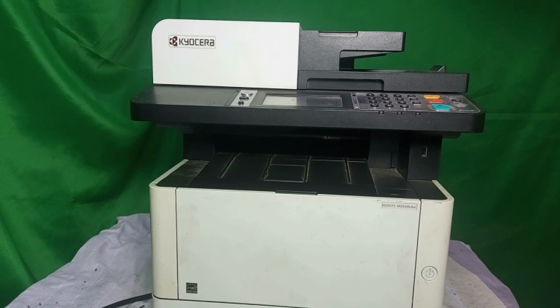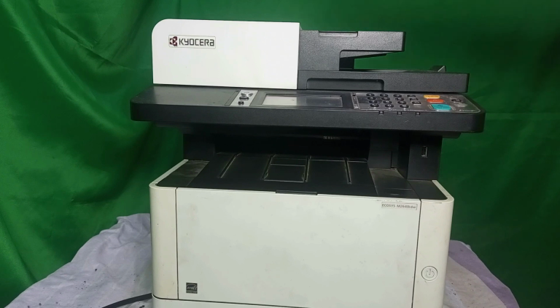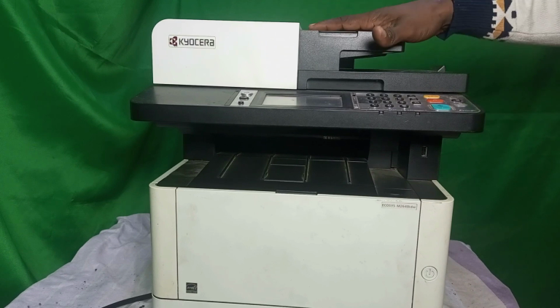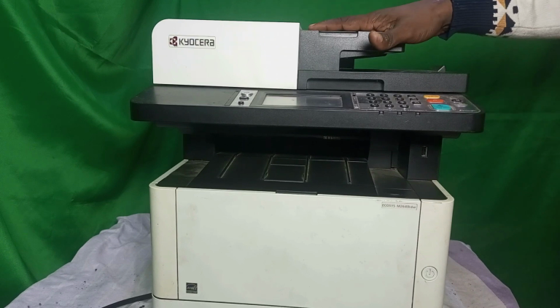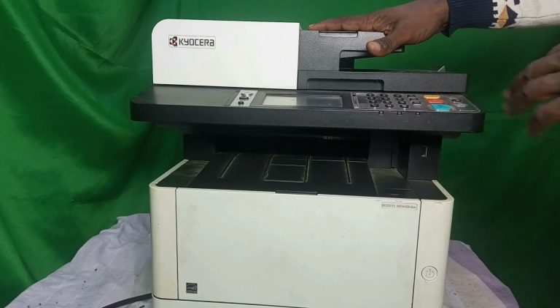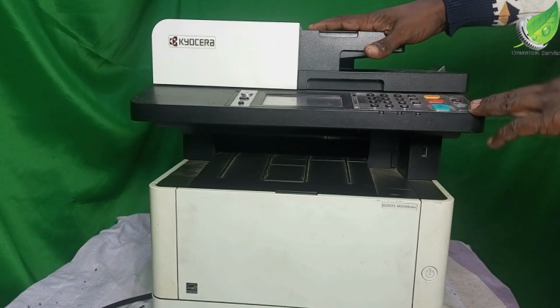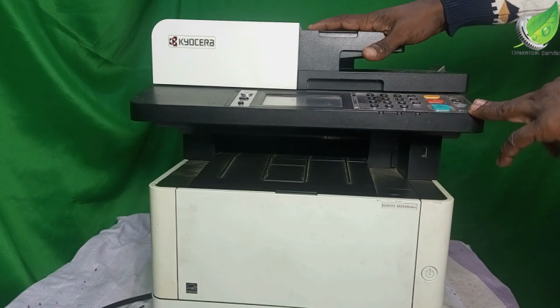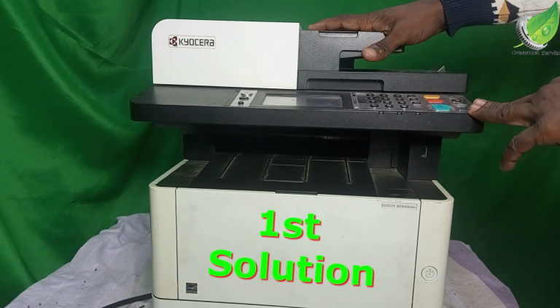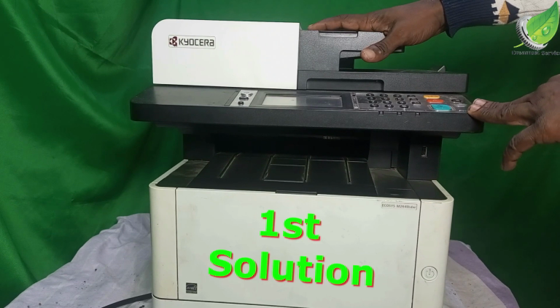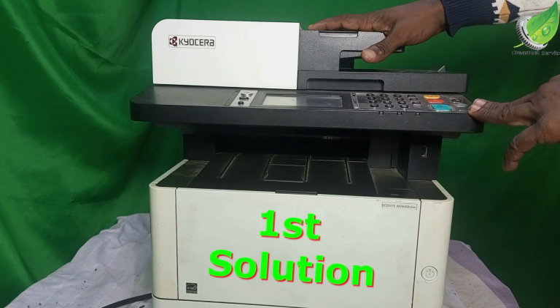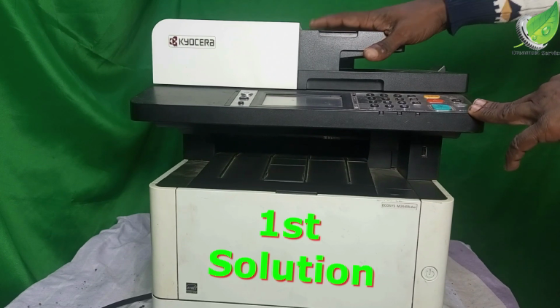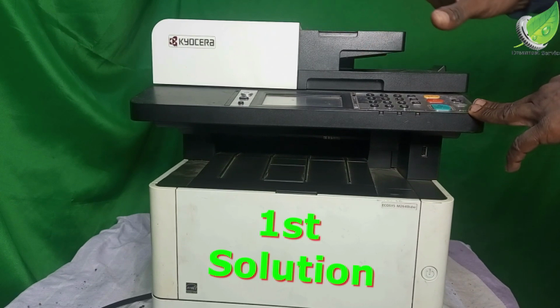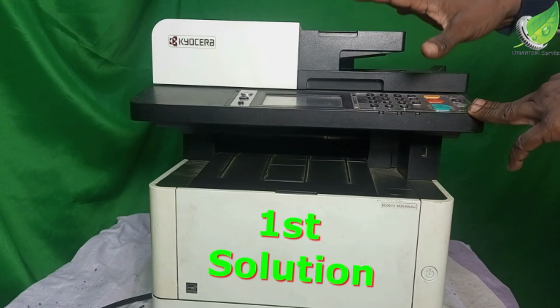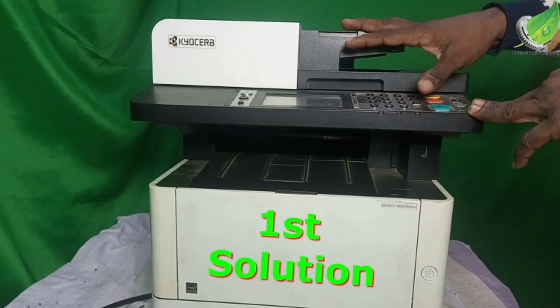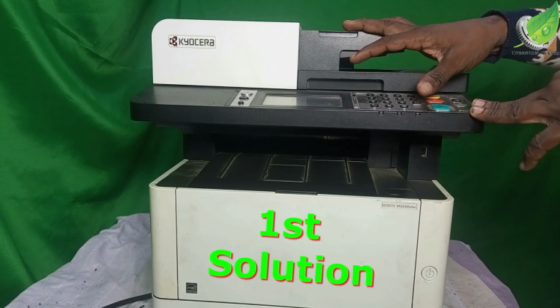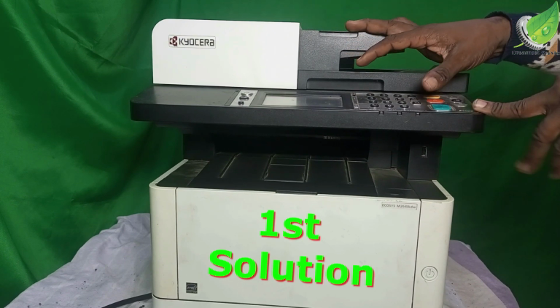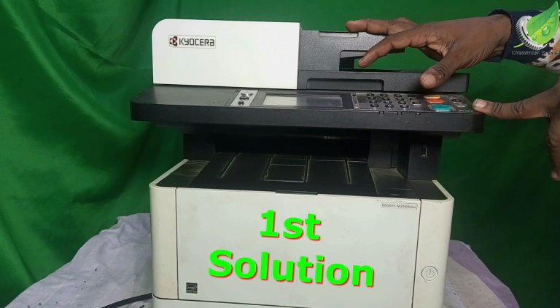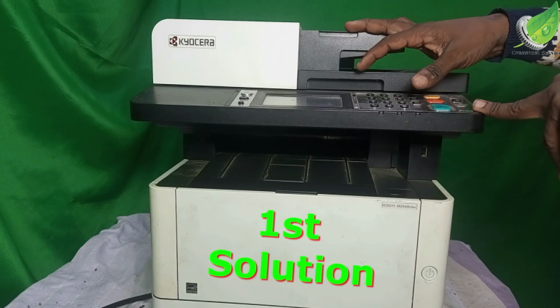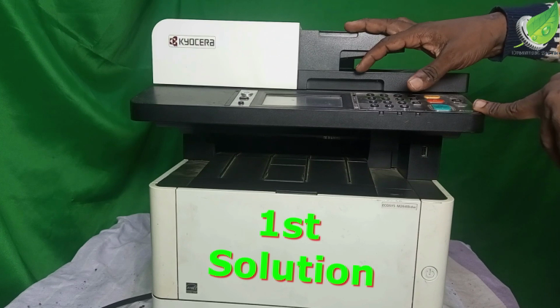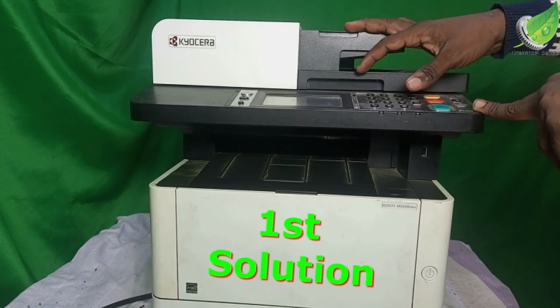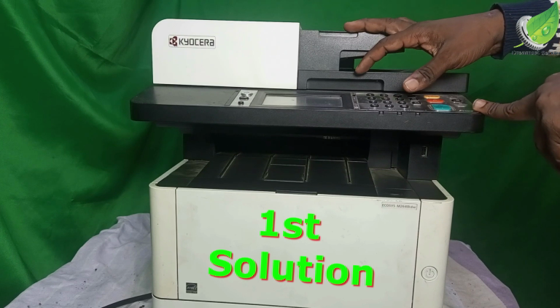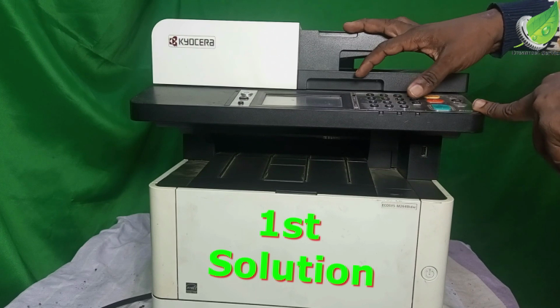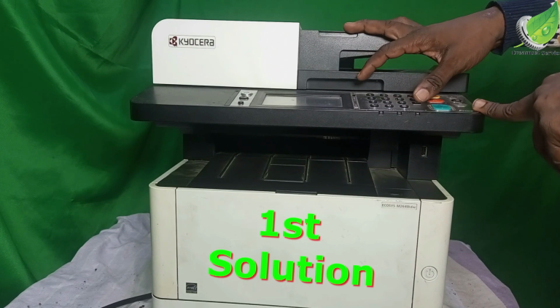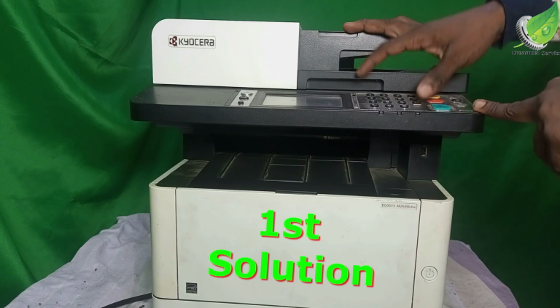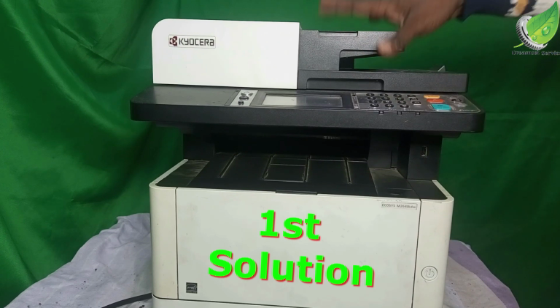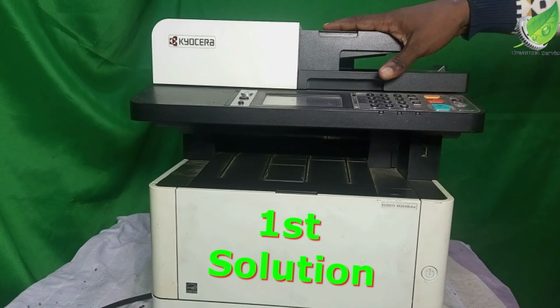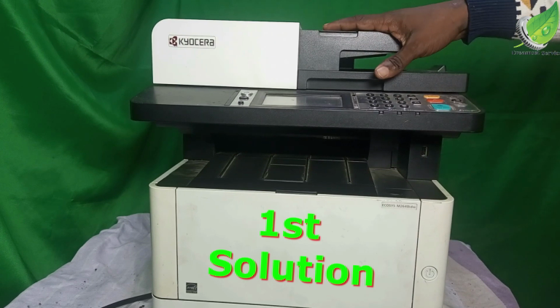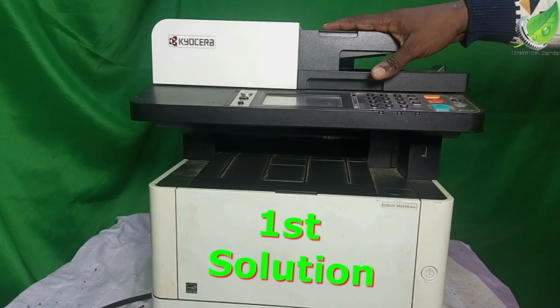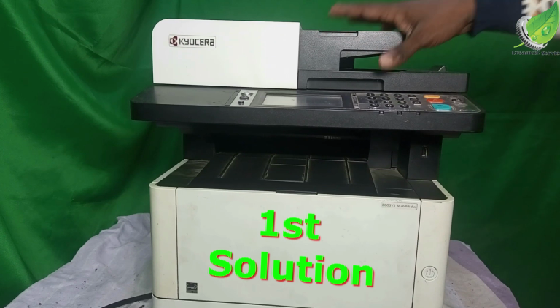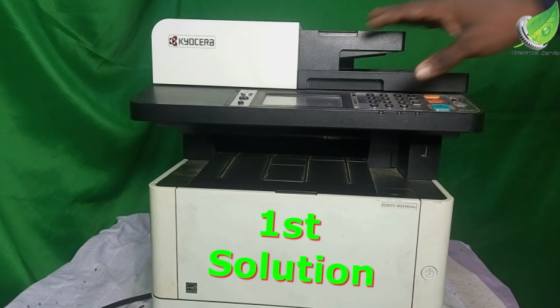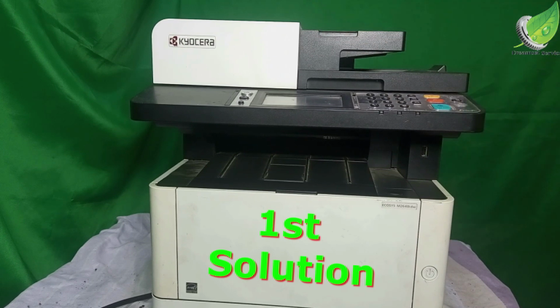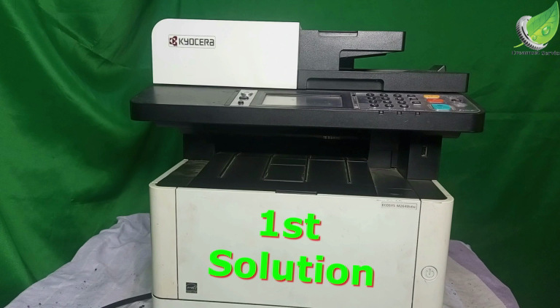All right, so I have this Kyocera printer here and it's giving me the C3100 error.